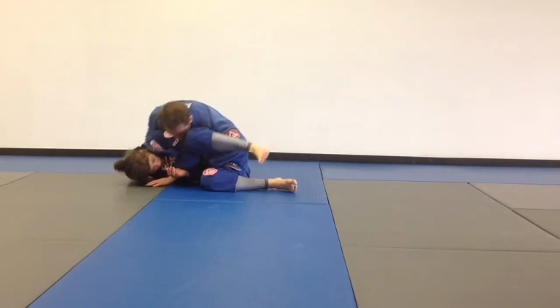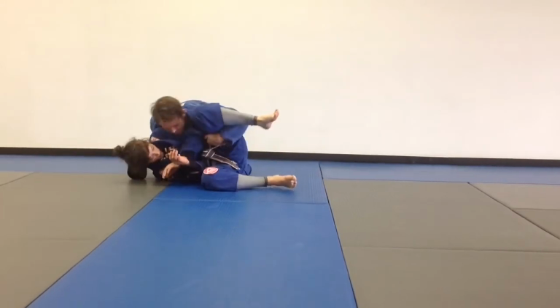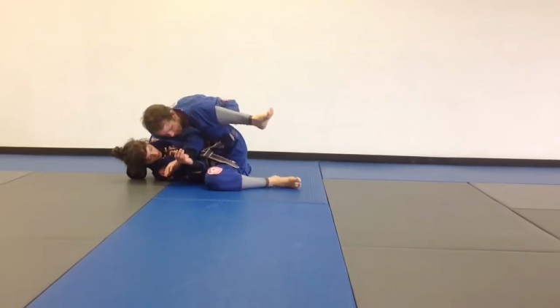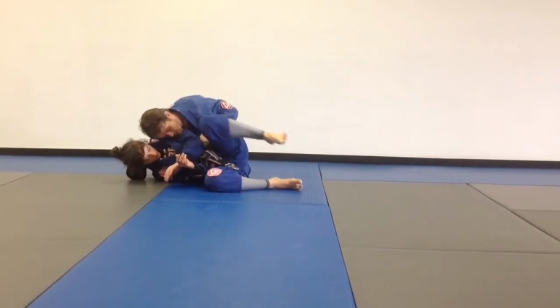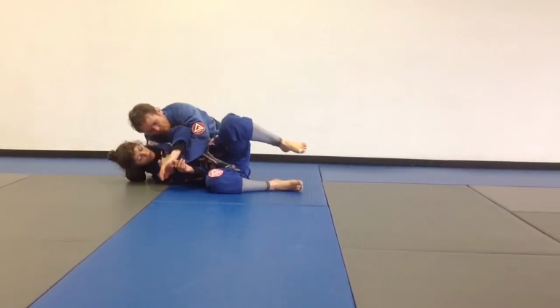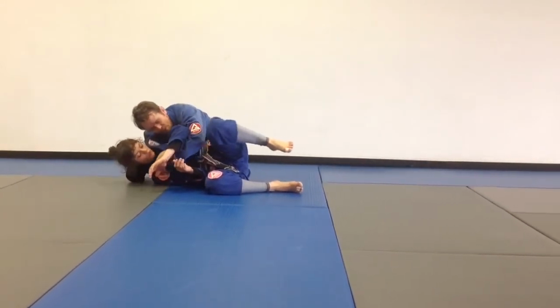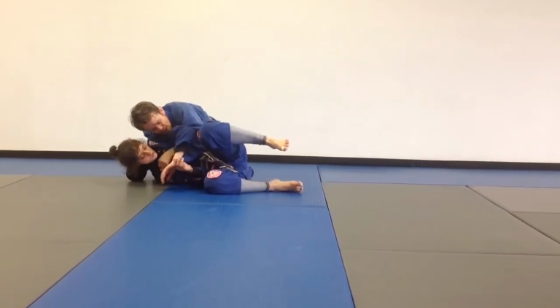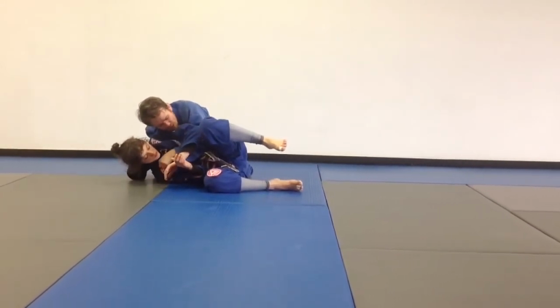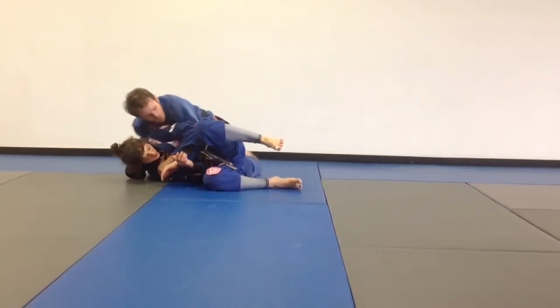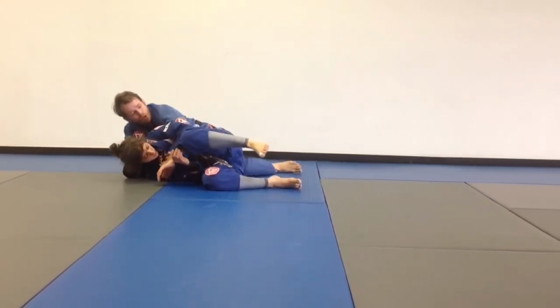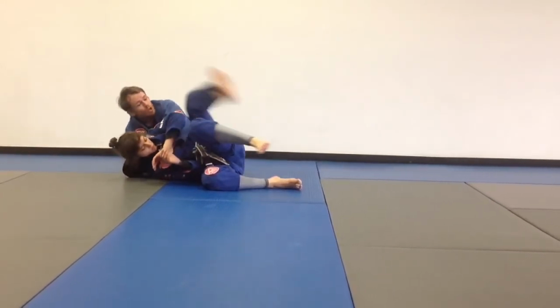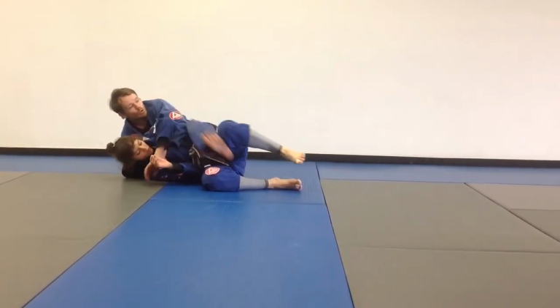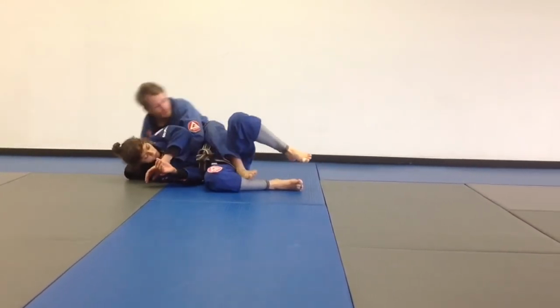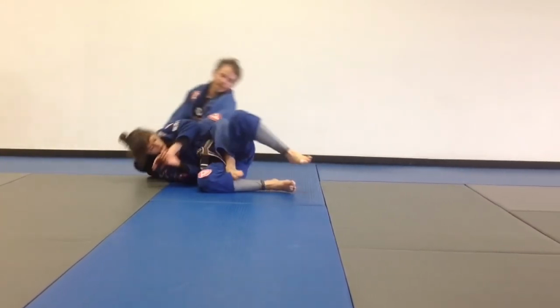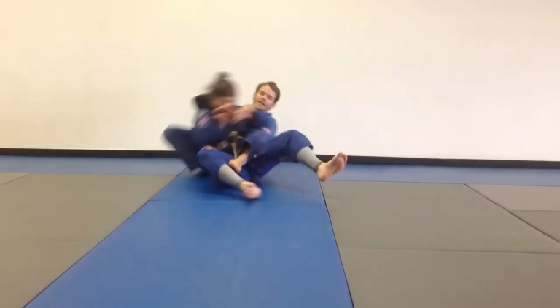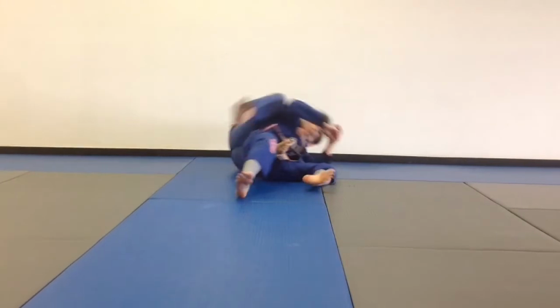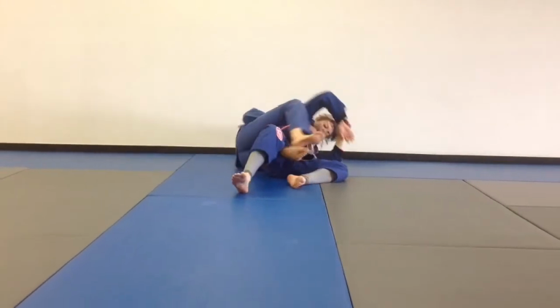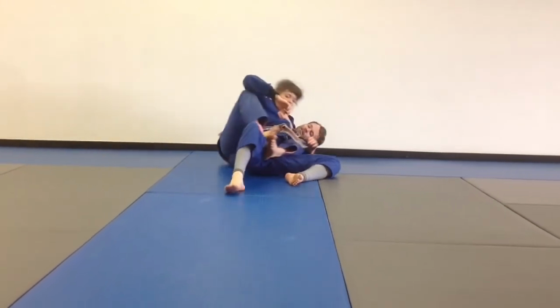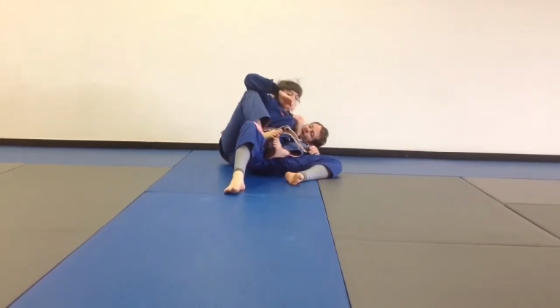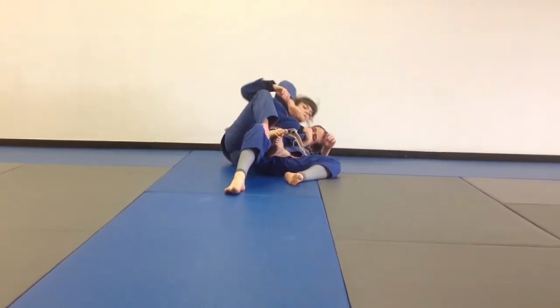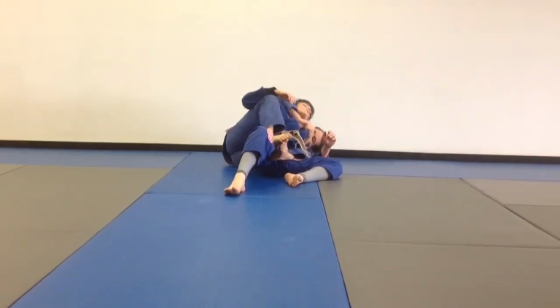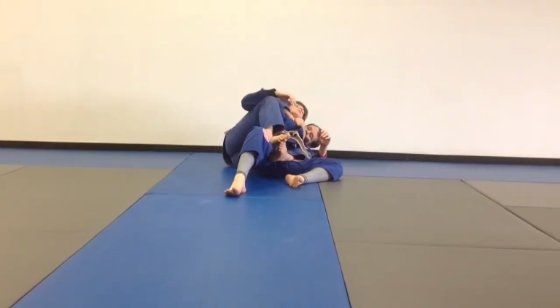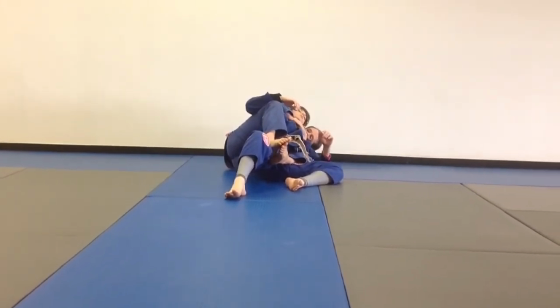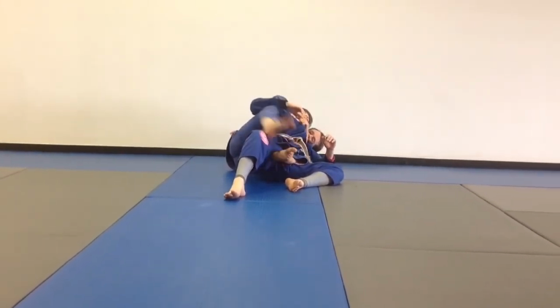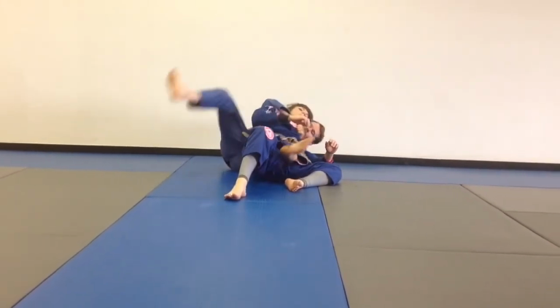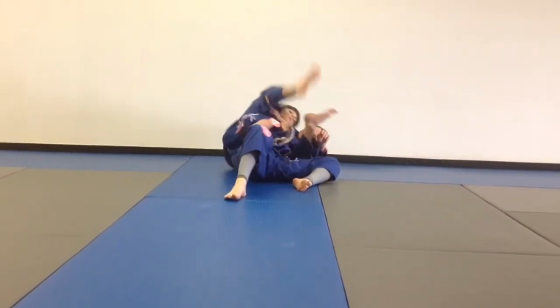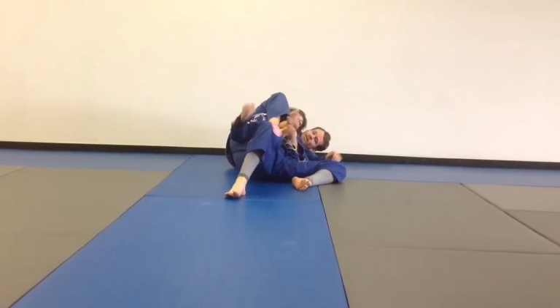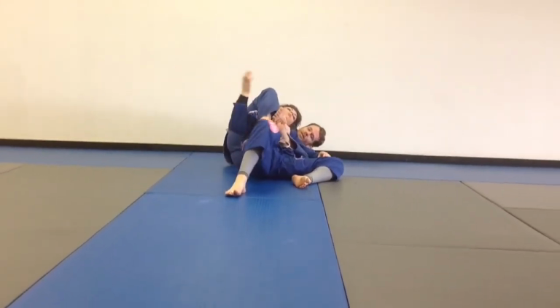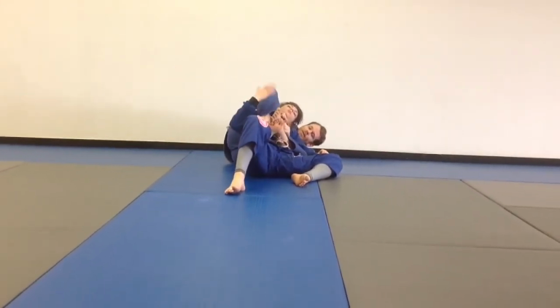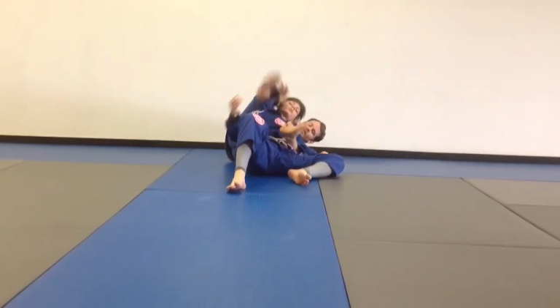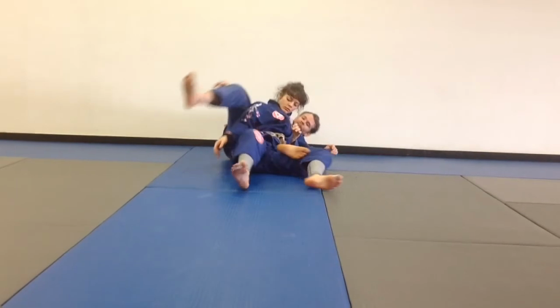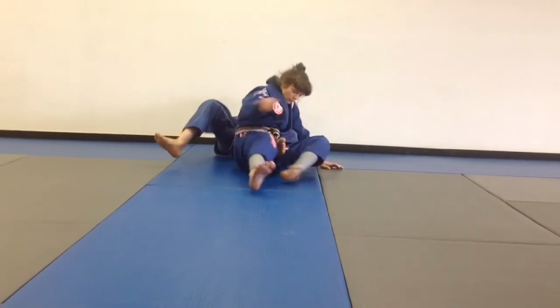Once I get here, I'm going to reach through, control, throw my hook, turn to the other side, set my choke, and finish.